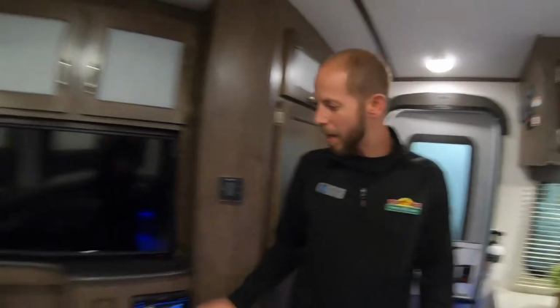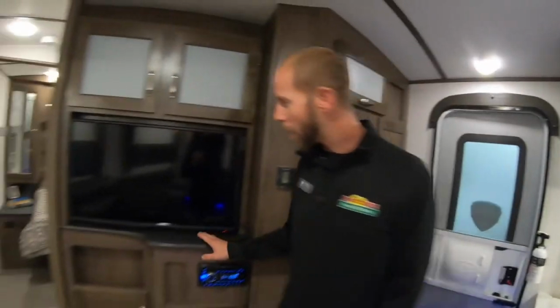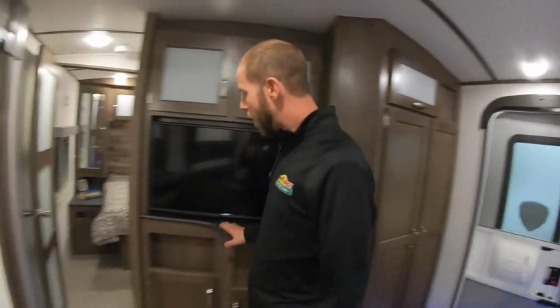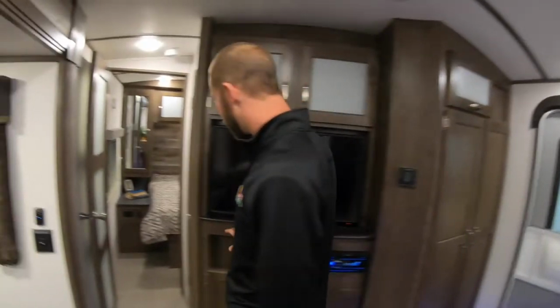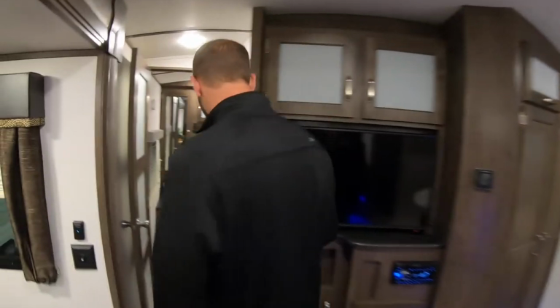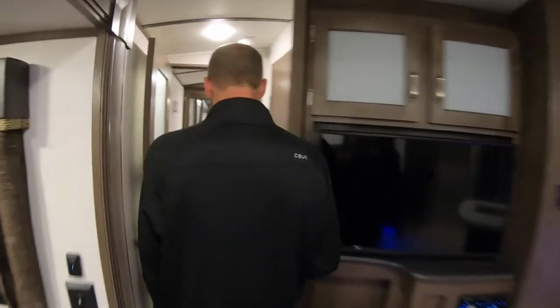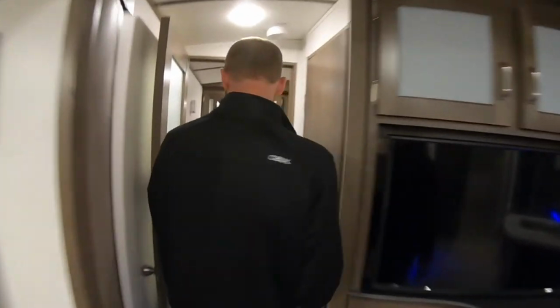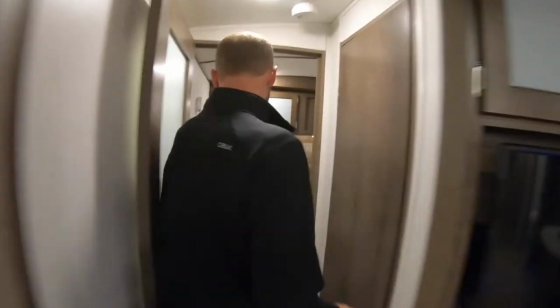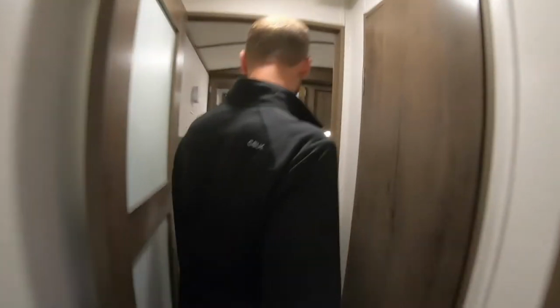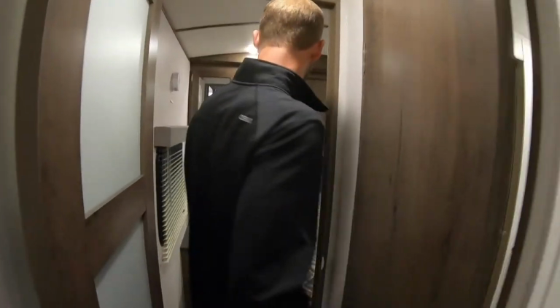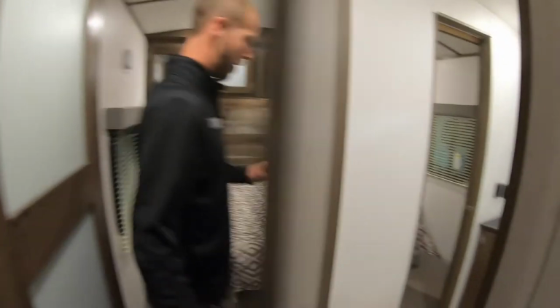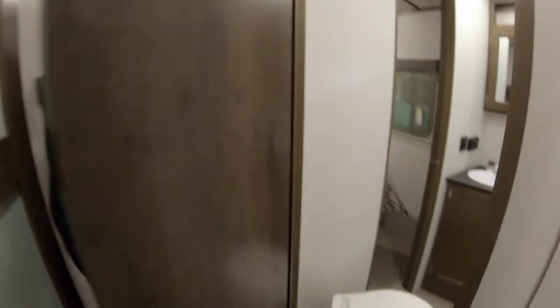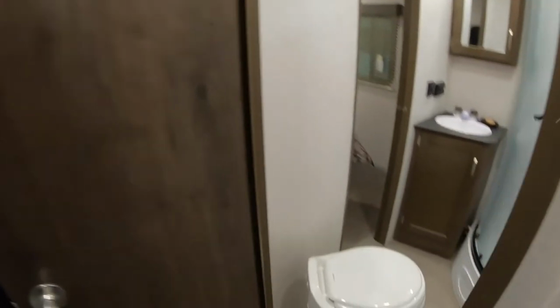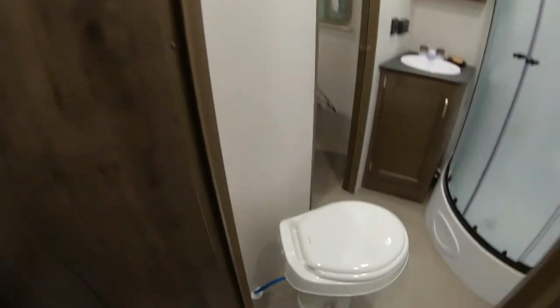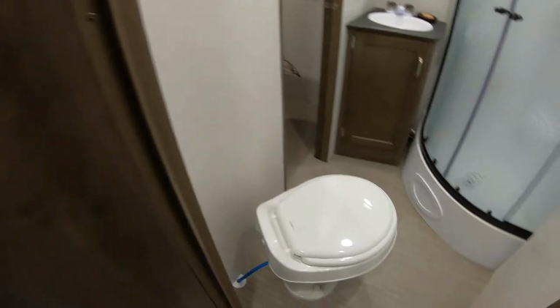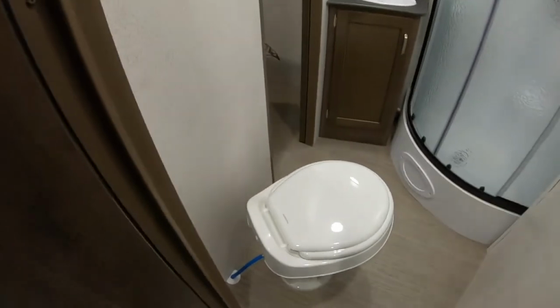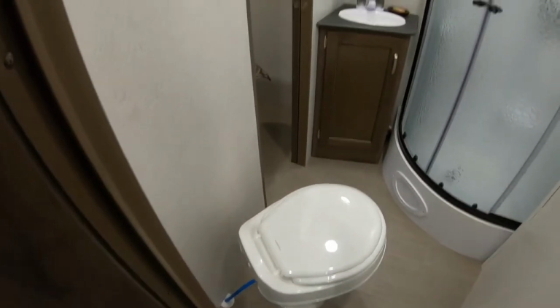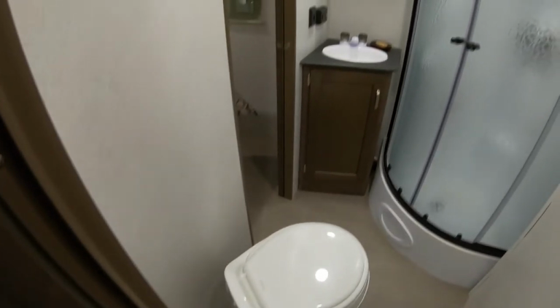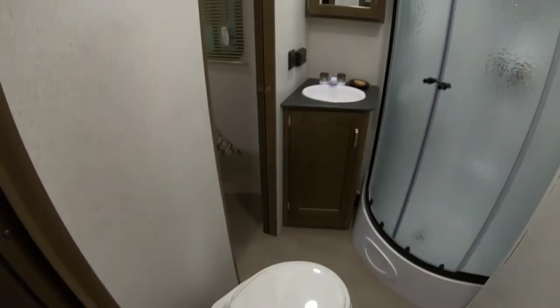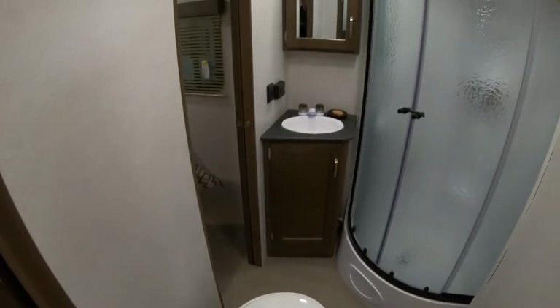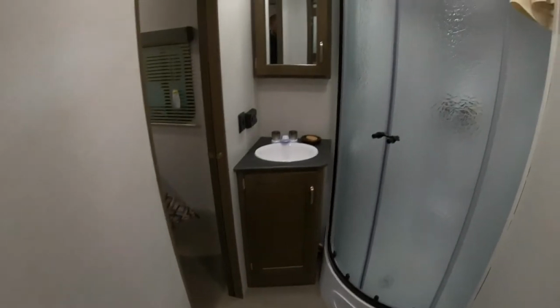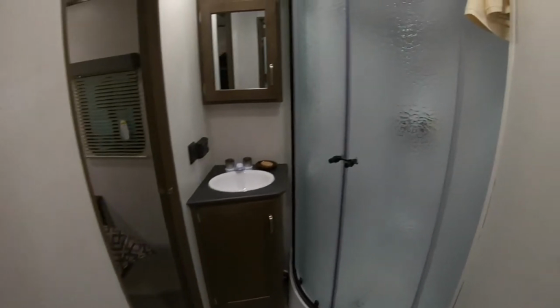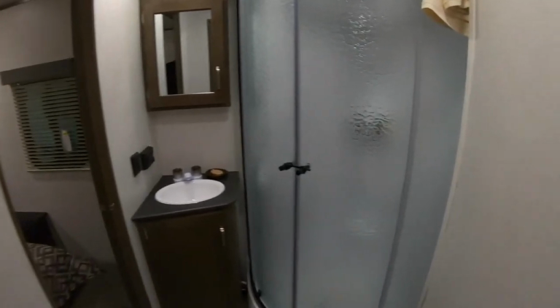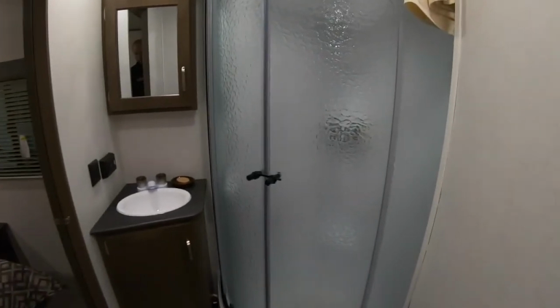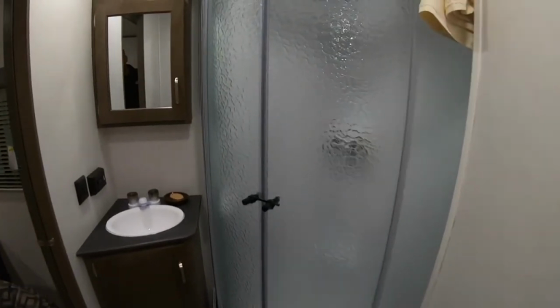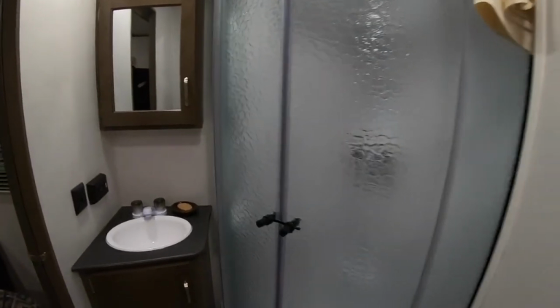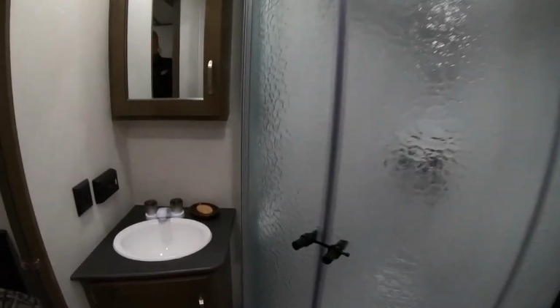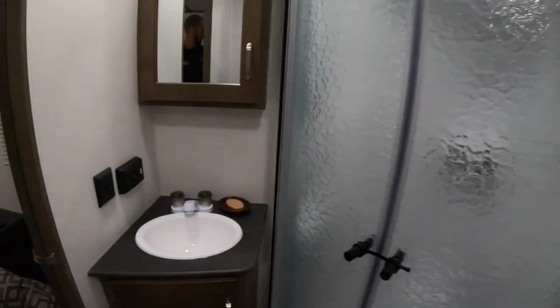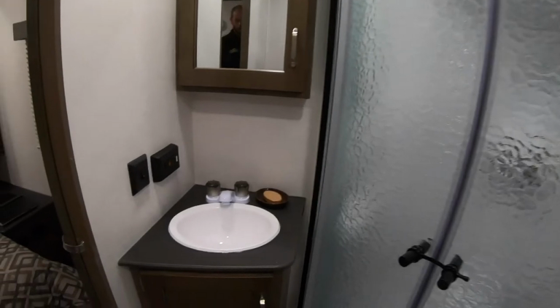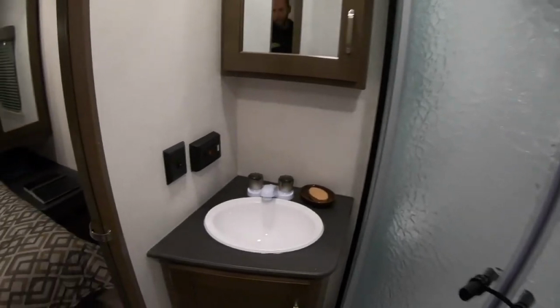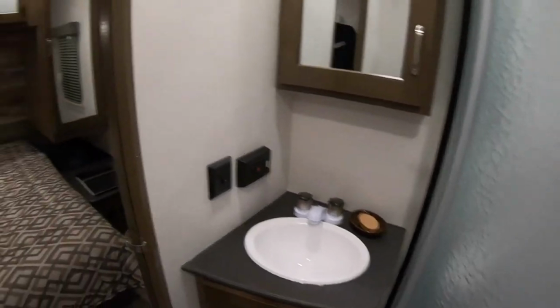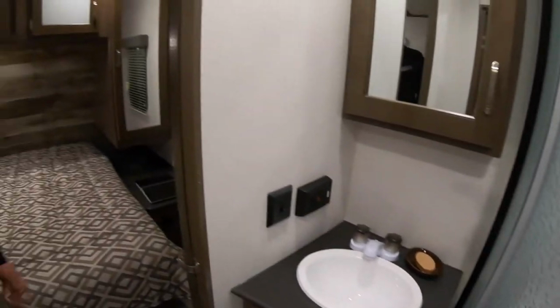Walk up here and check out the master bath. It does have a radius shower, a high-rise toilet, and a nice size sink and vanity.